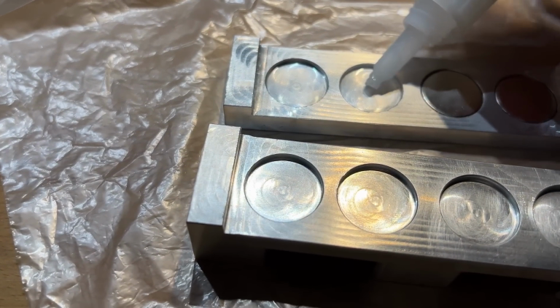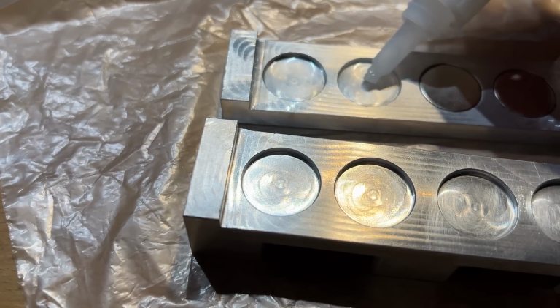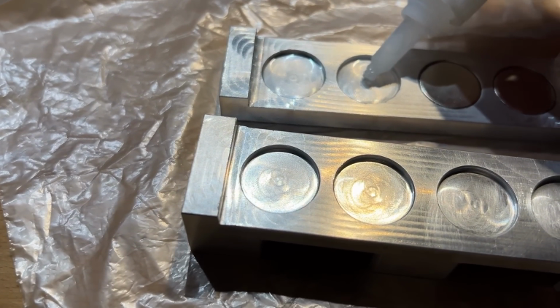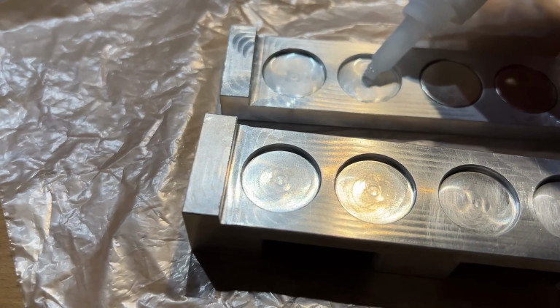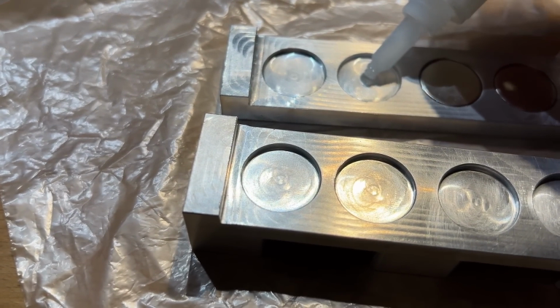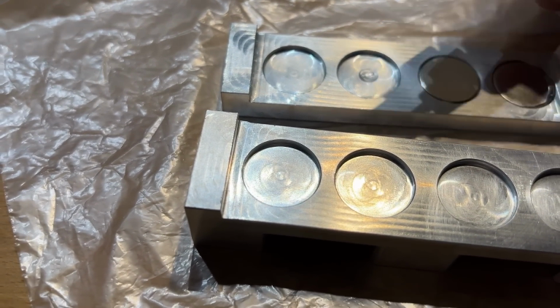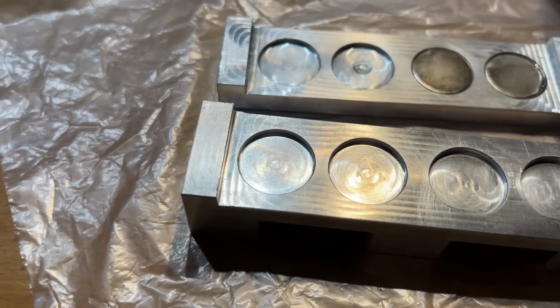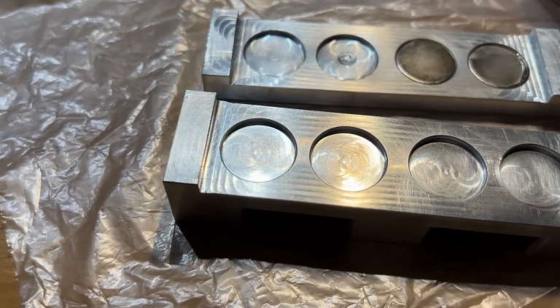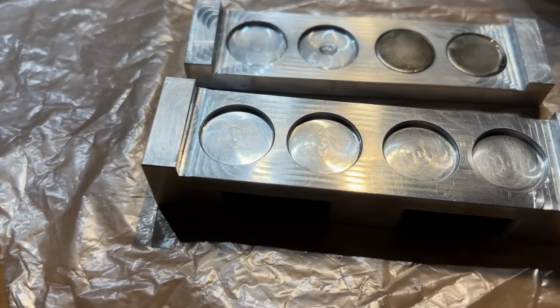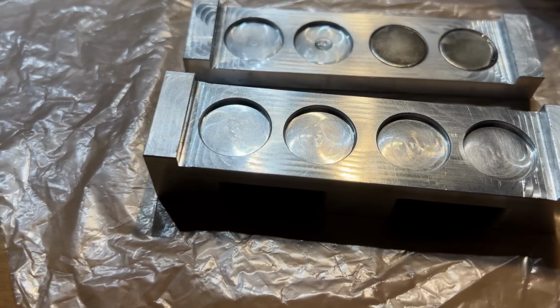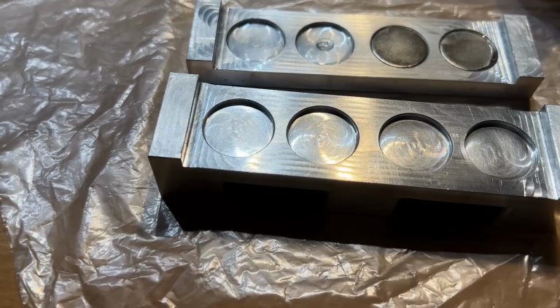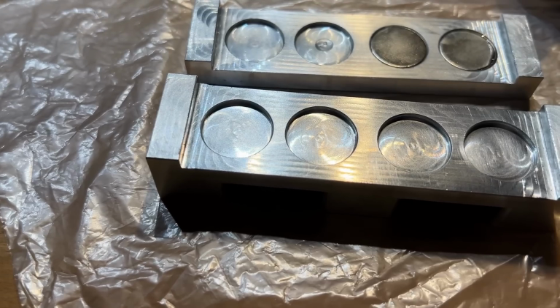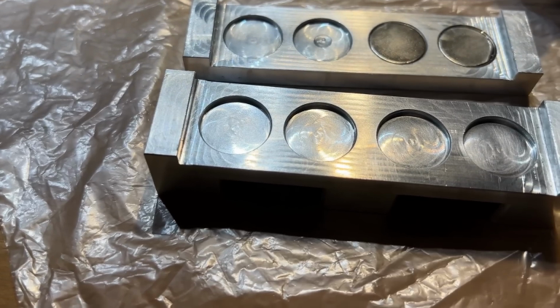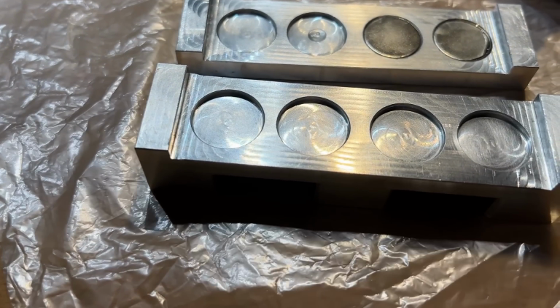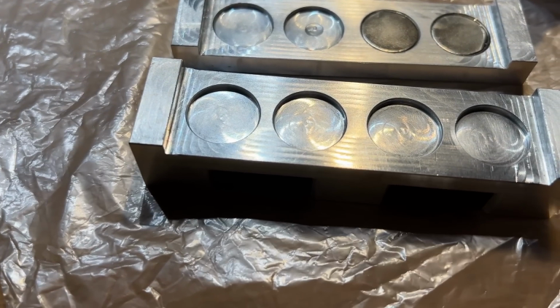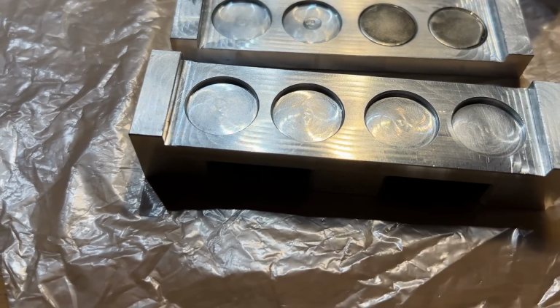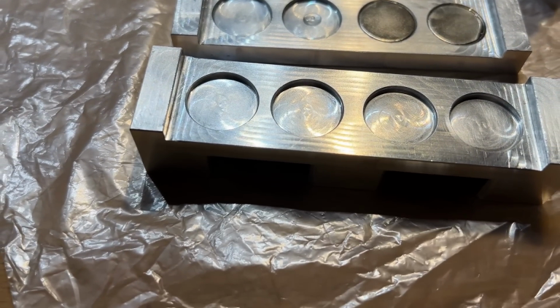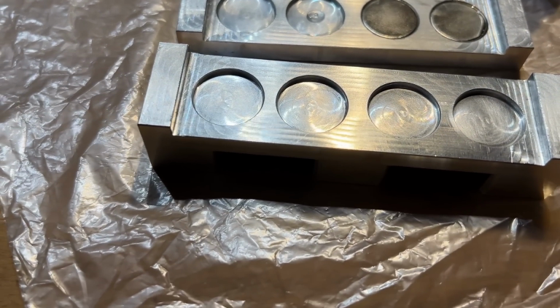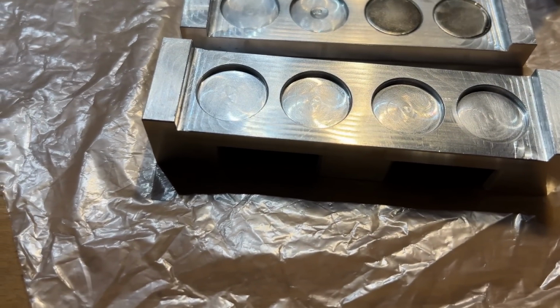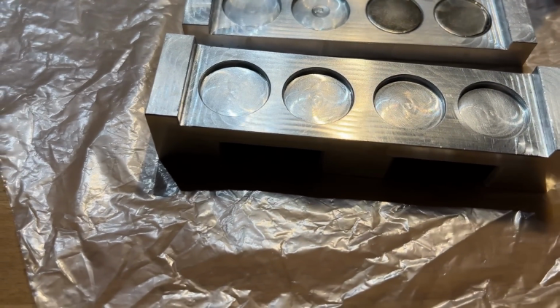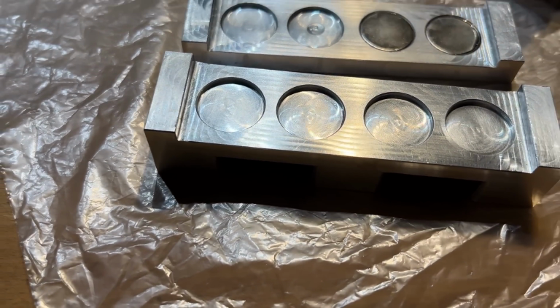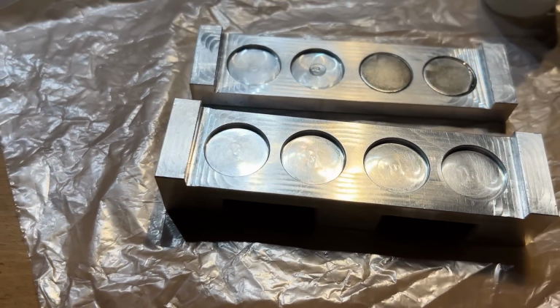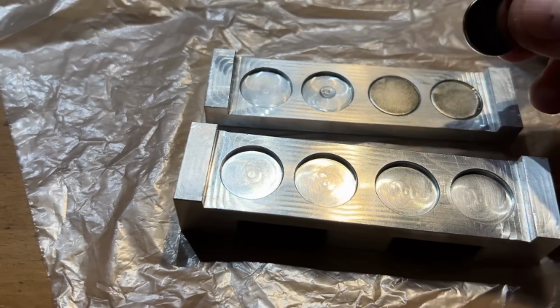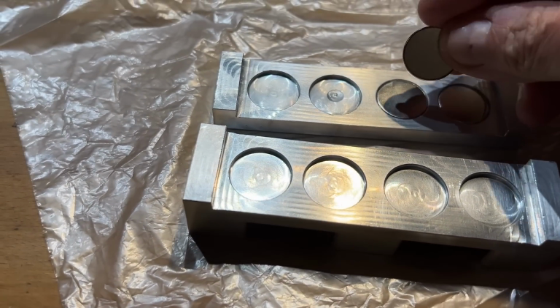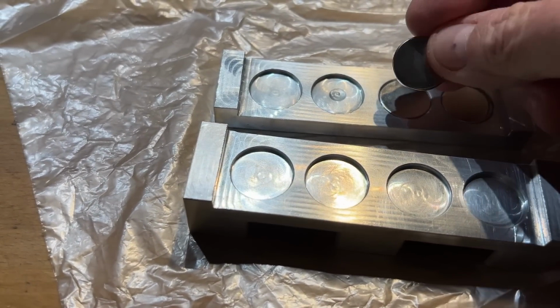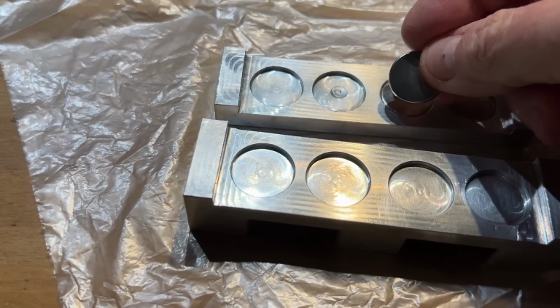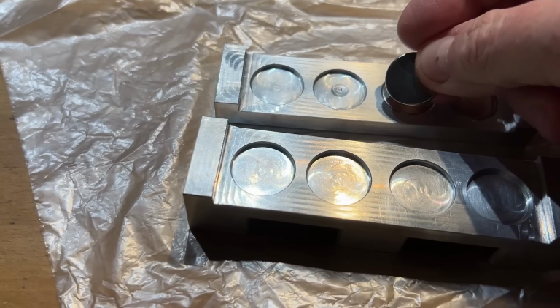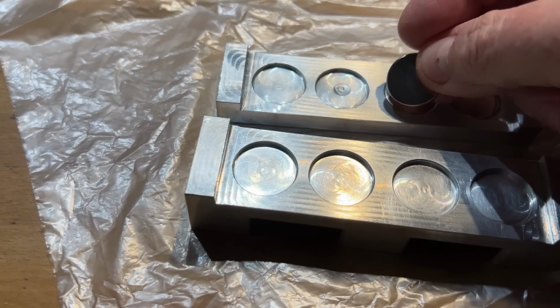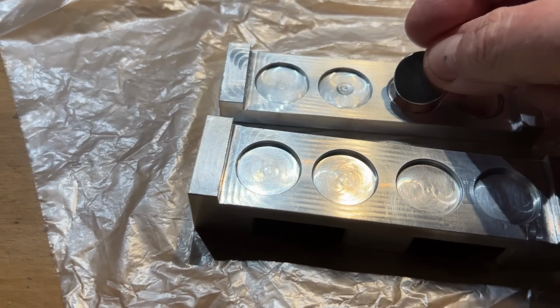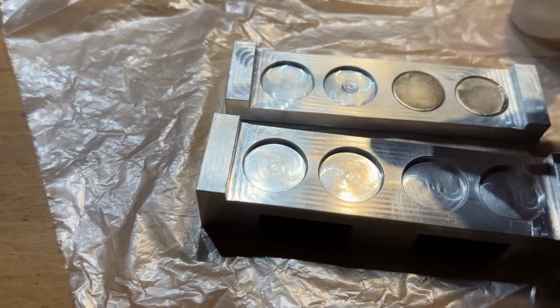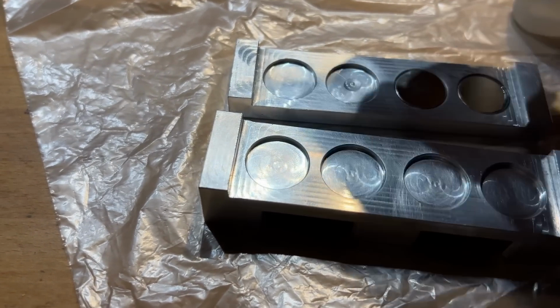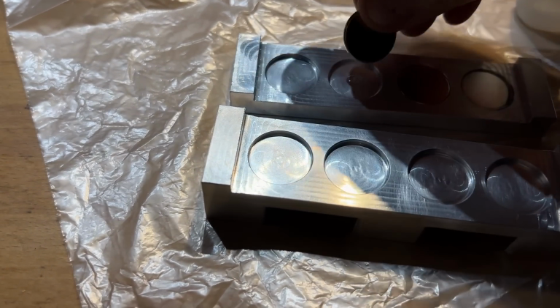It's gluing time. I'm using a thin cyanoacrylate glue and managing to get some of it on my fingers, obviously using two large blobs. I want each magnet to be opposite polarity to its neighbours, so I'm testing each one to make sure there's repulsion between neighbours.